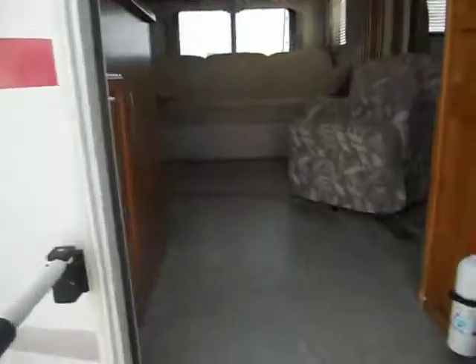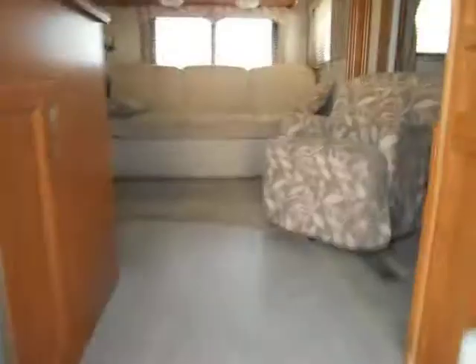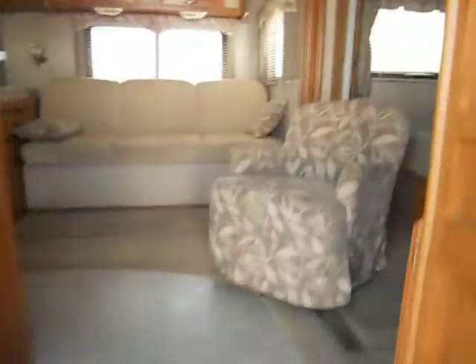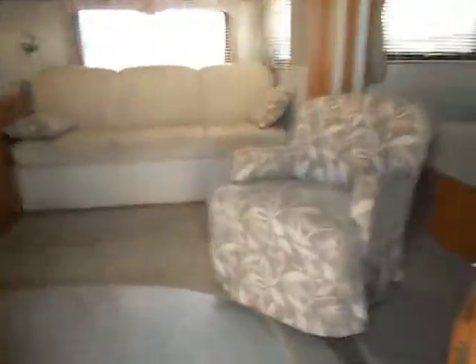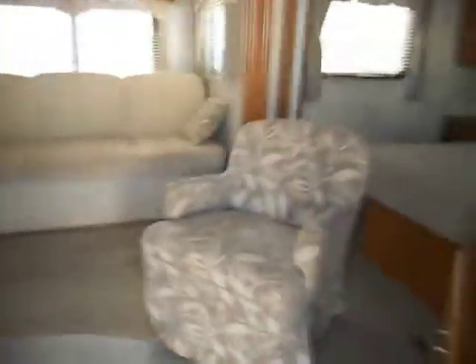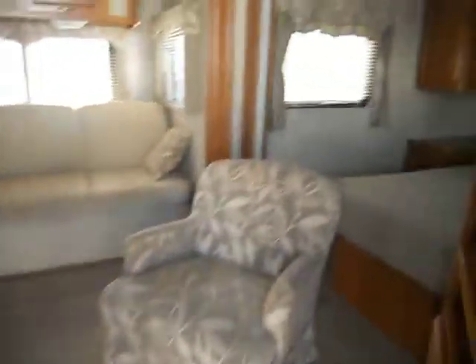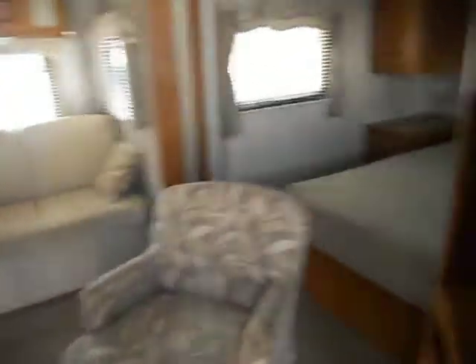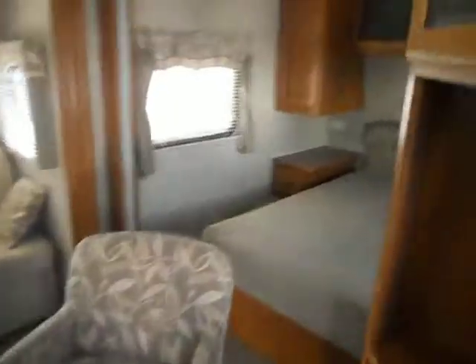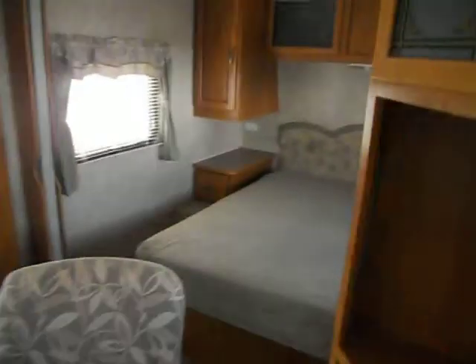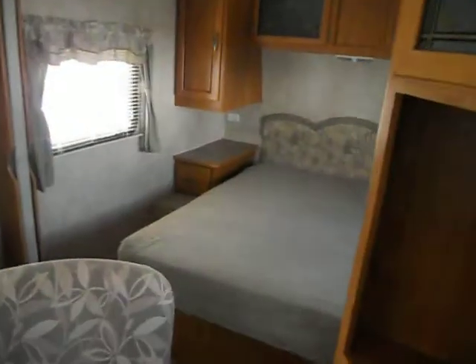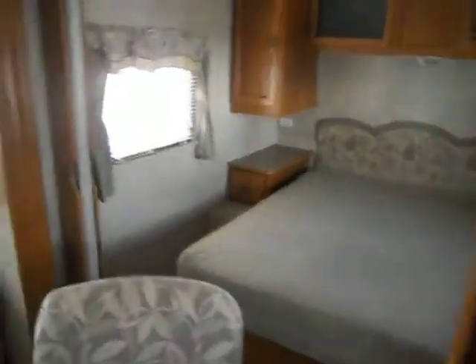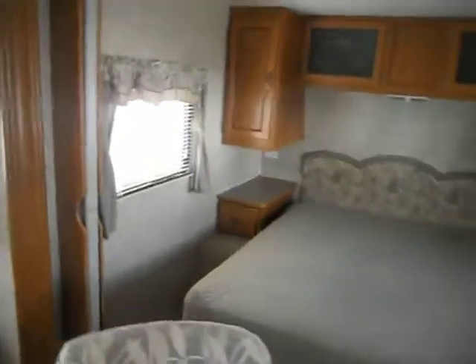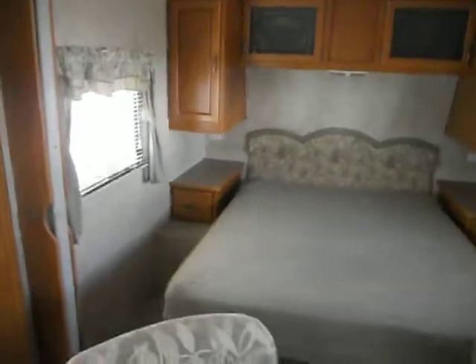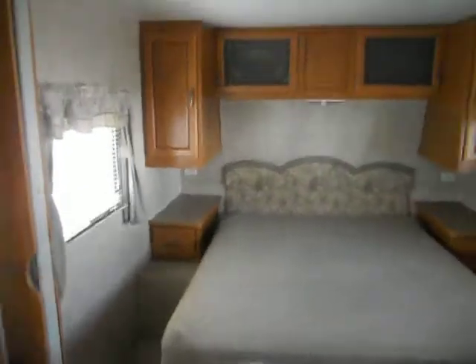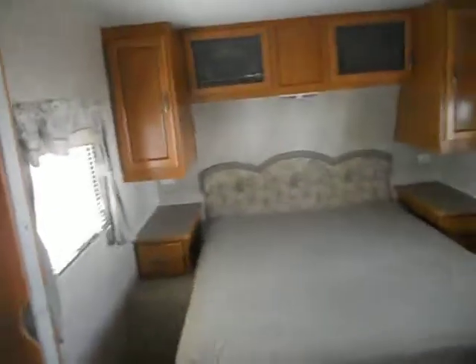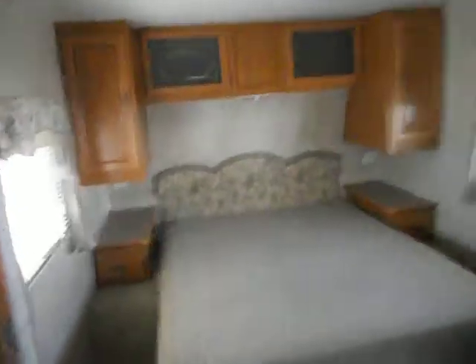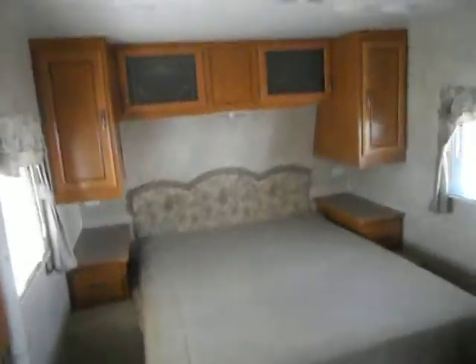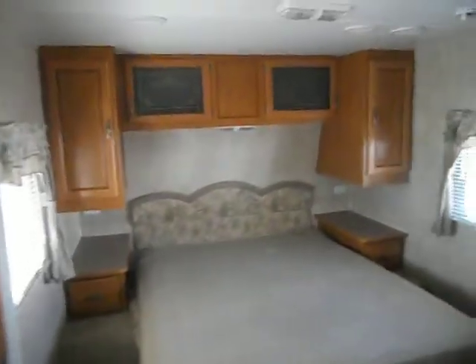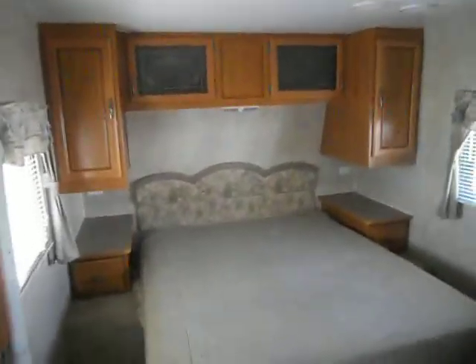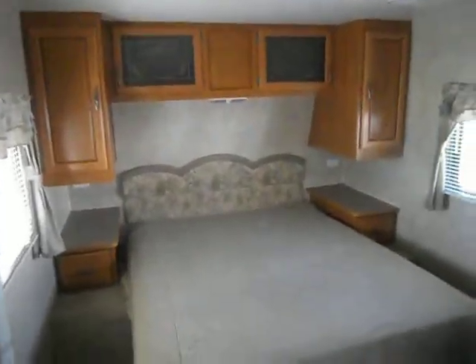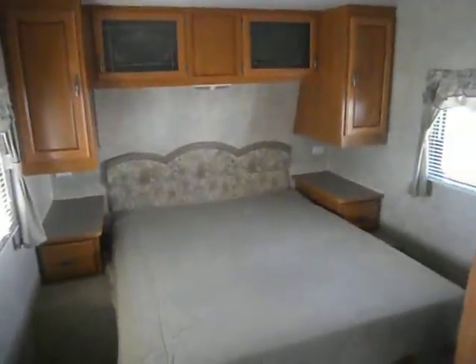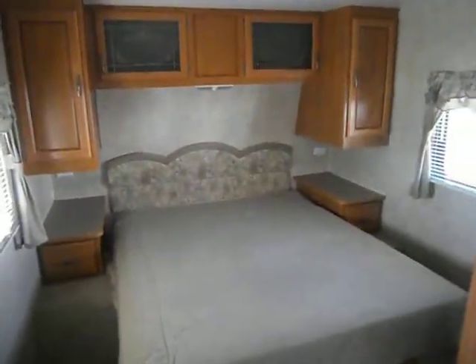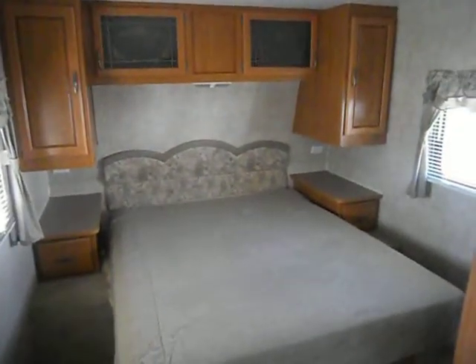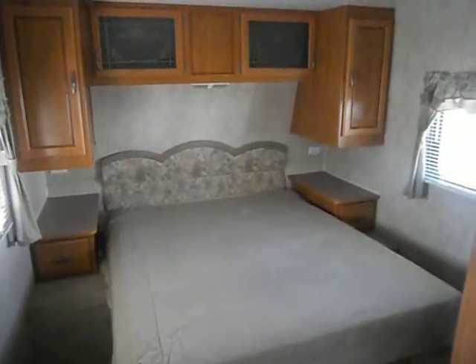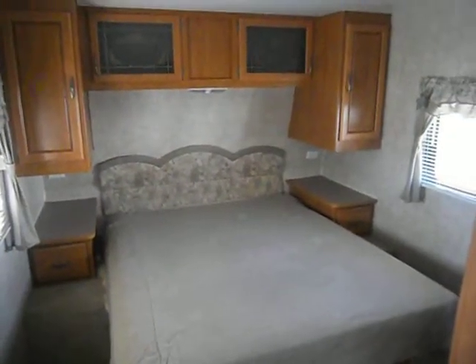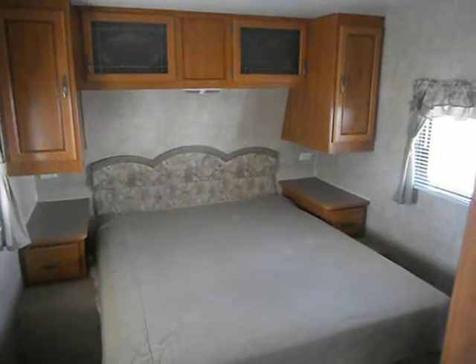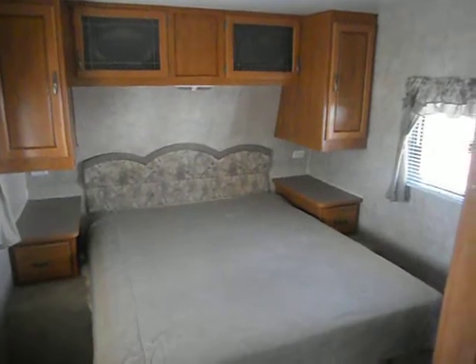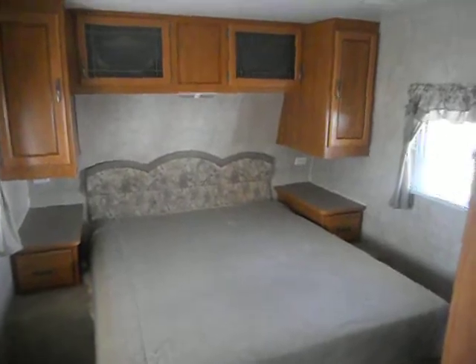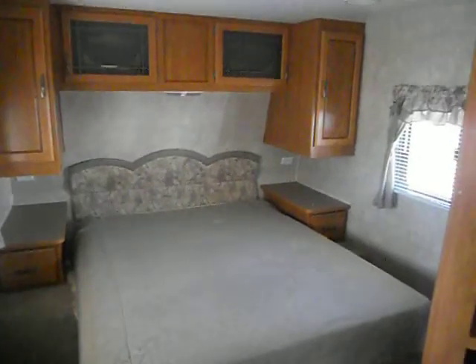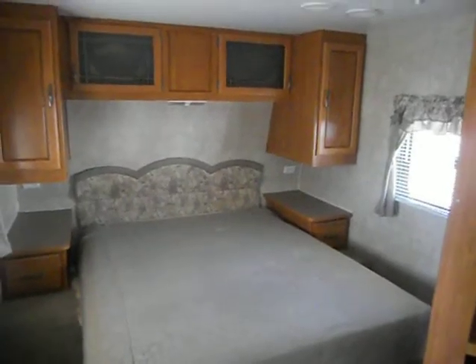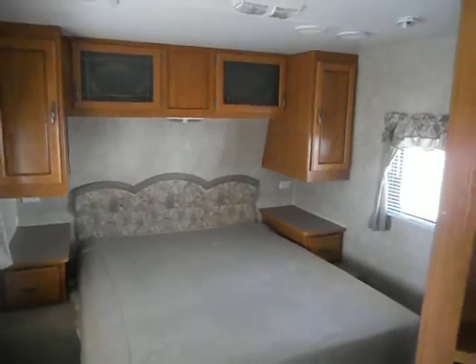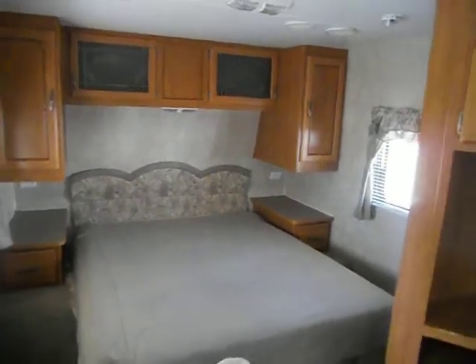We'll take you on the inside. The front of the camper is your bedroom. The bedroom has a queen walk-around bed, nightstand reading lights, upper cabinets, and TV hookups.